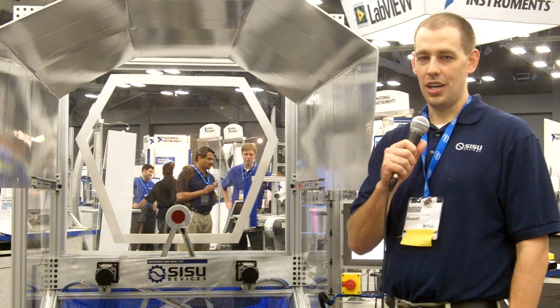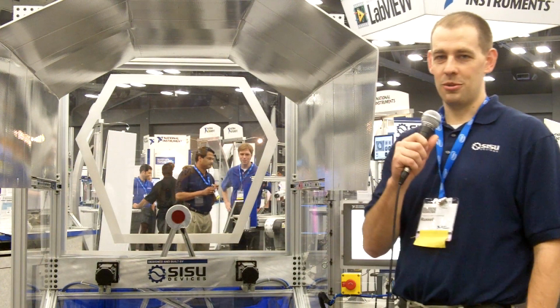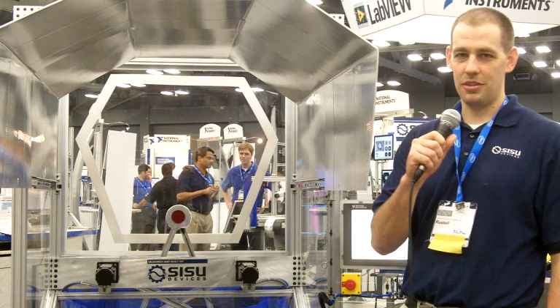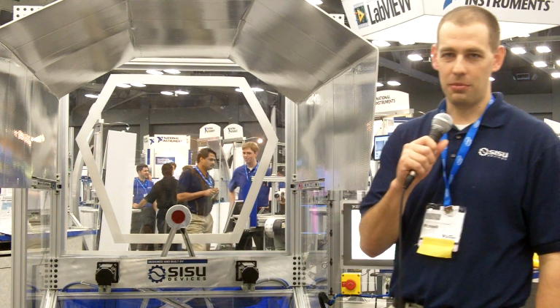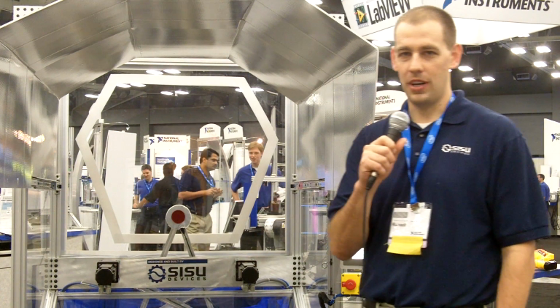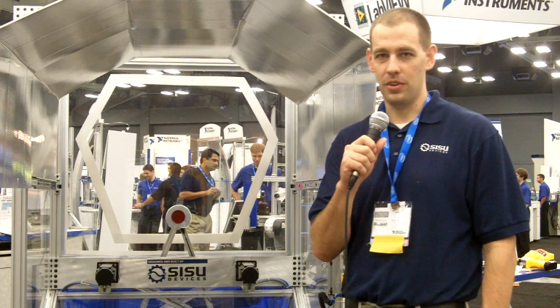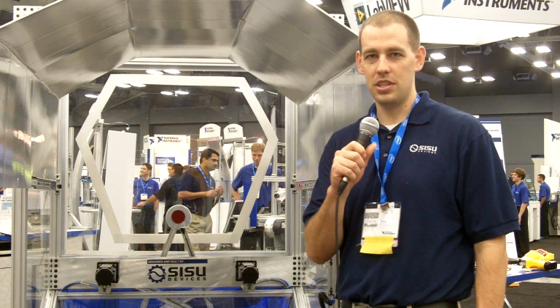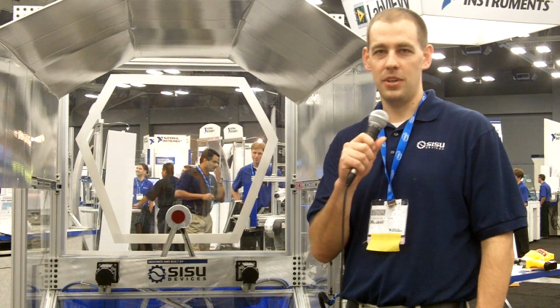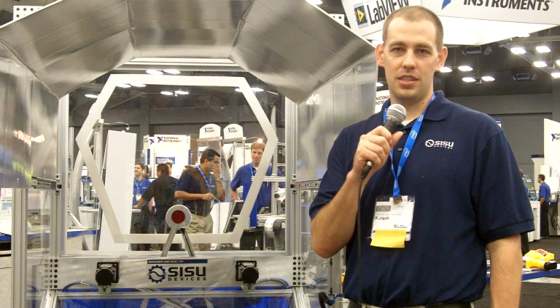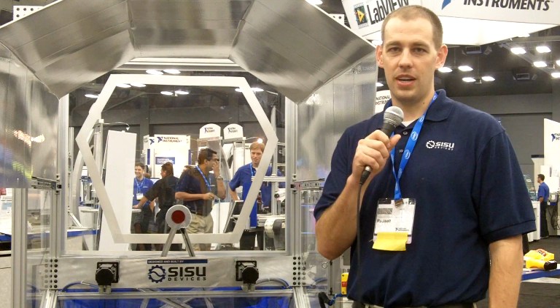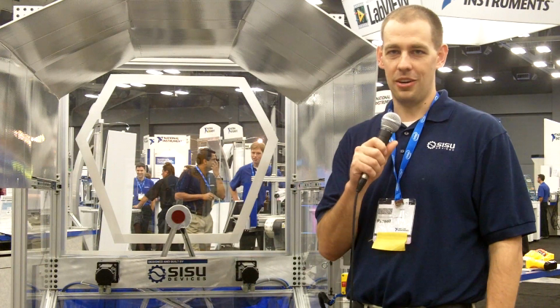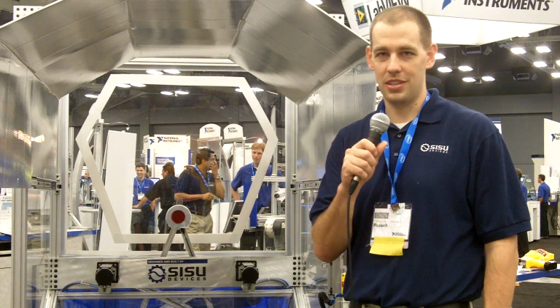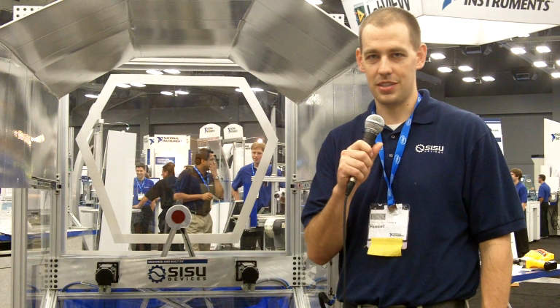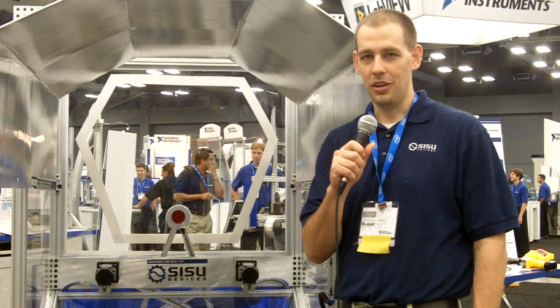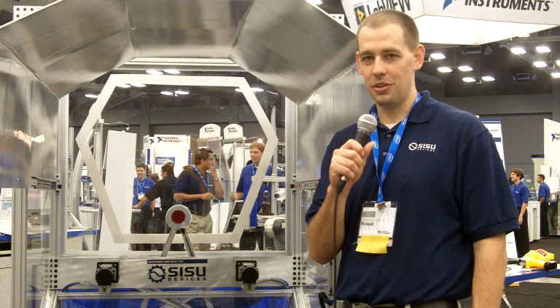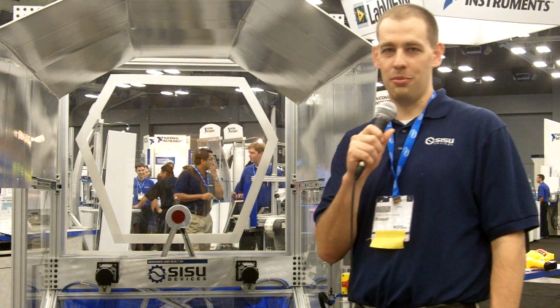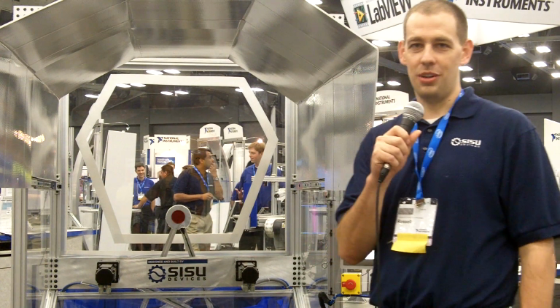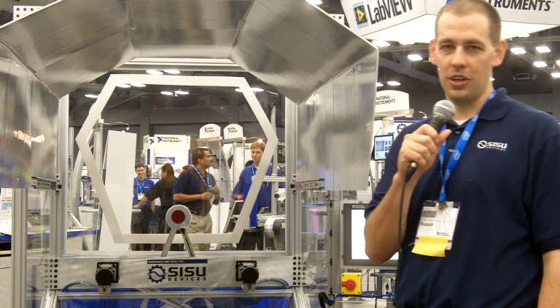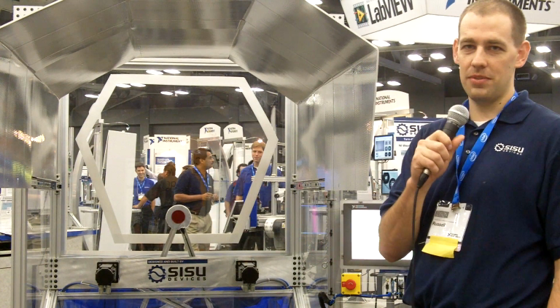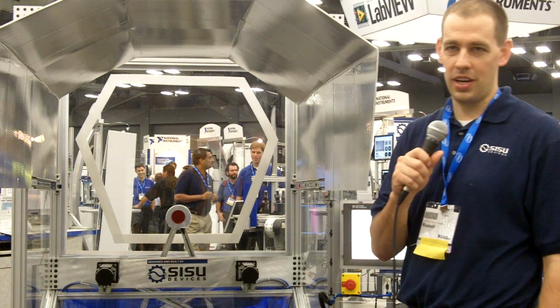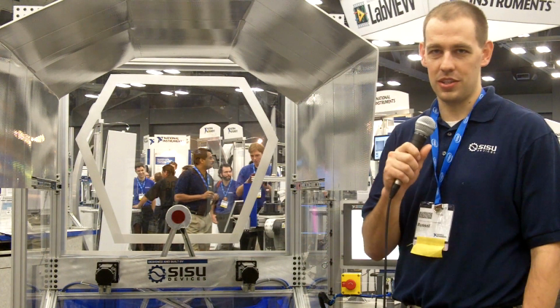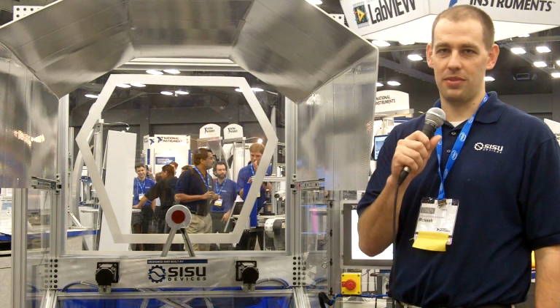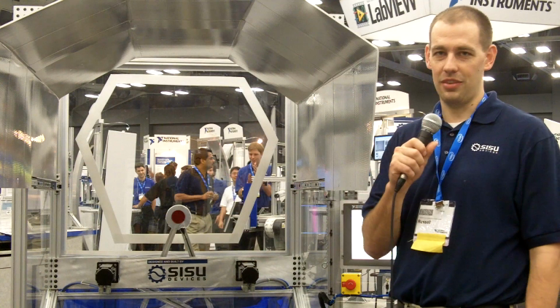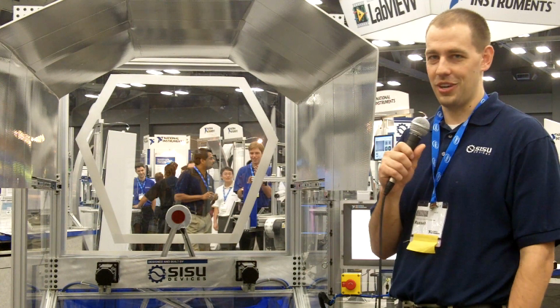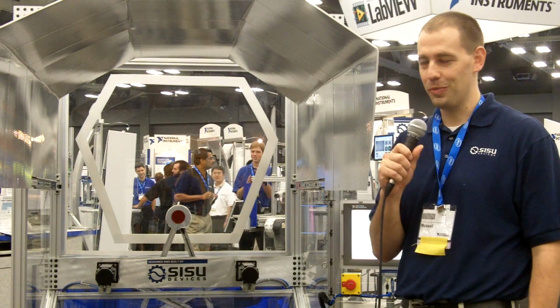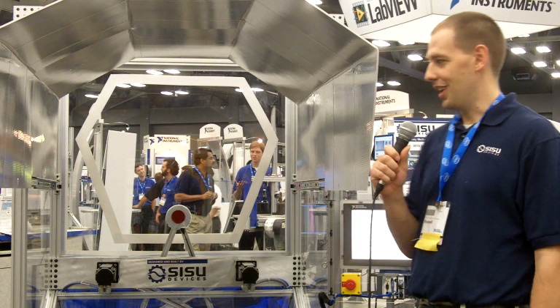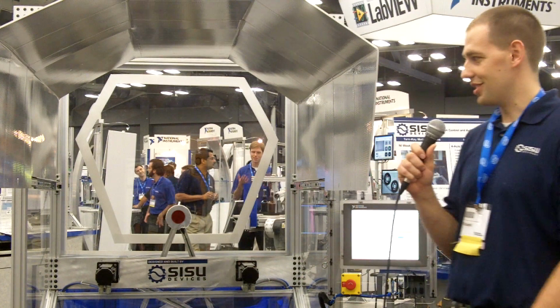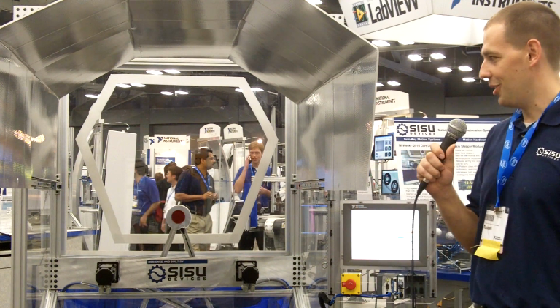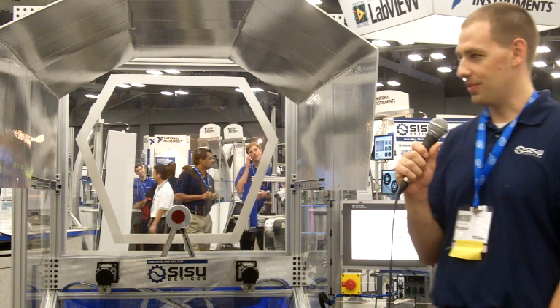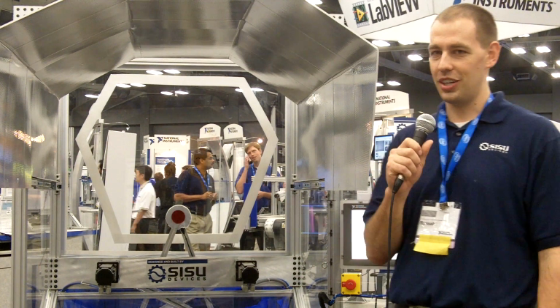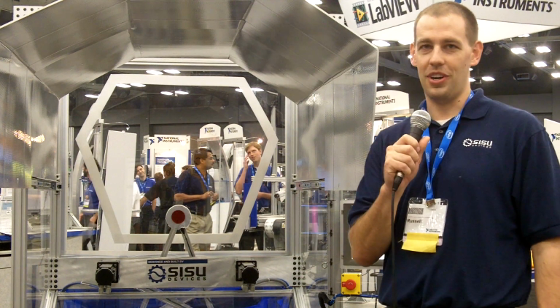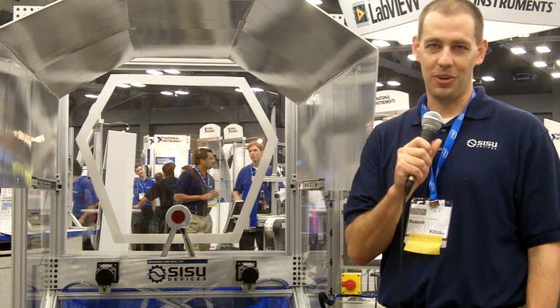Hi, my name is Russ Aldrich. I'm a co-founder of an integration company called Sisu Devices here in Austin, Texas. I'd like to show you a machine that we have built specifically for National Instruments for their trade show. This is known as the Flying Nerf Dart Board.